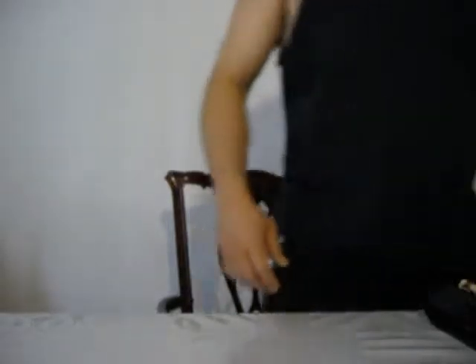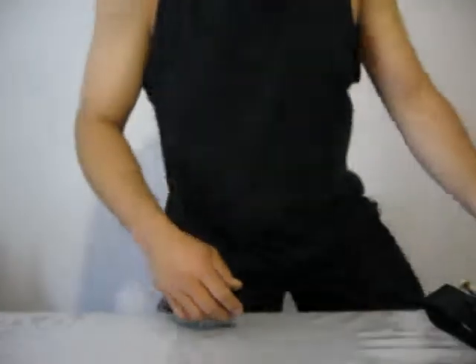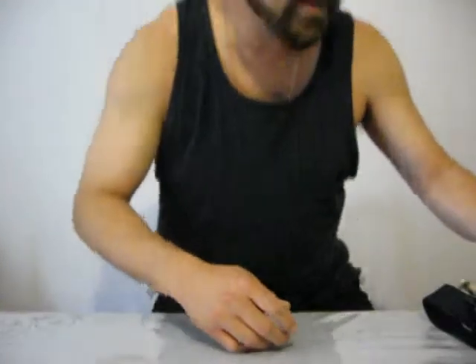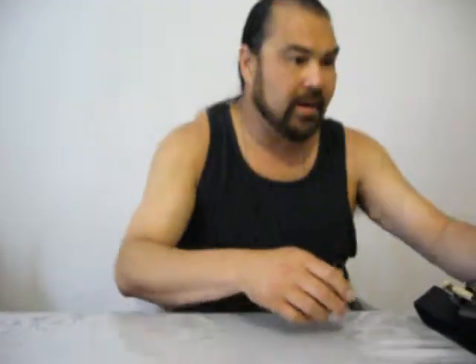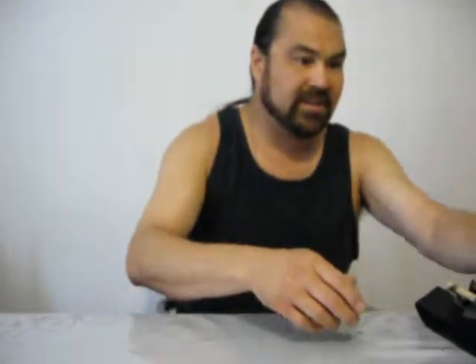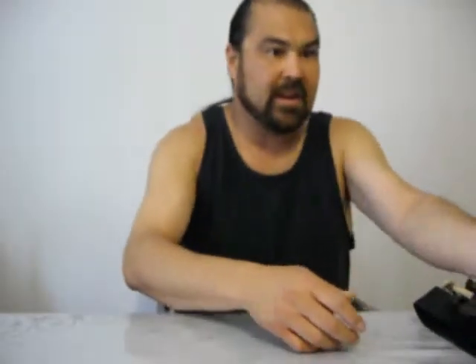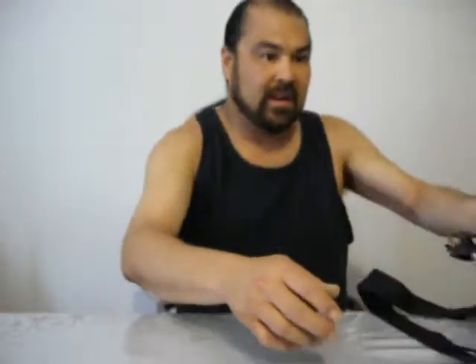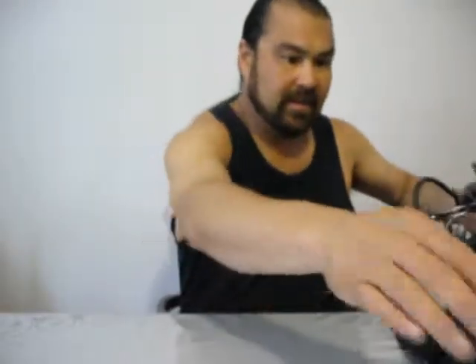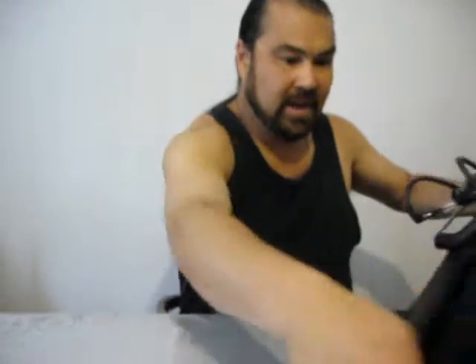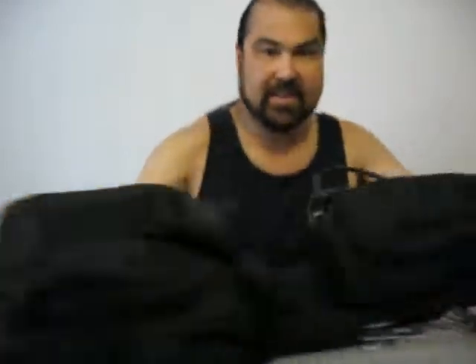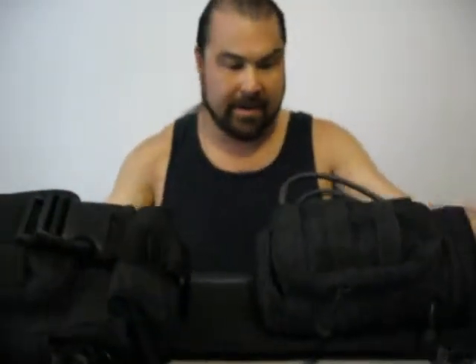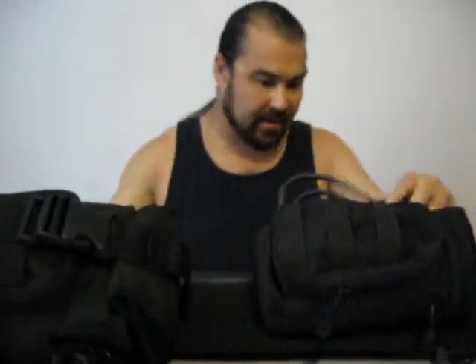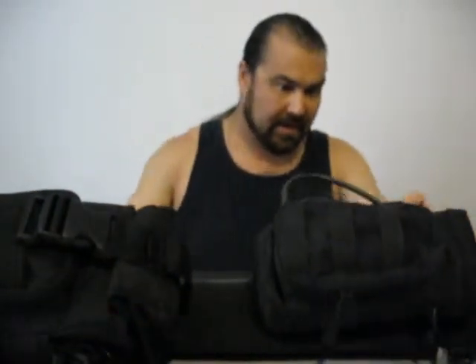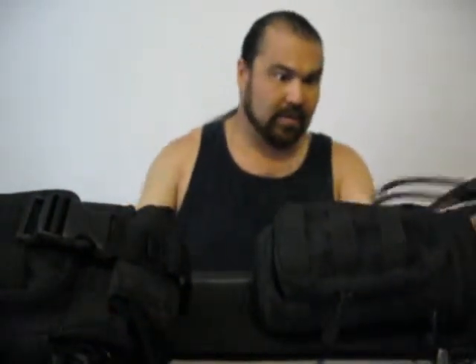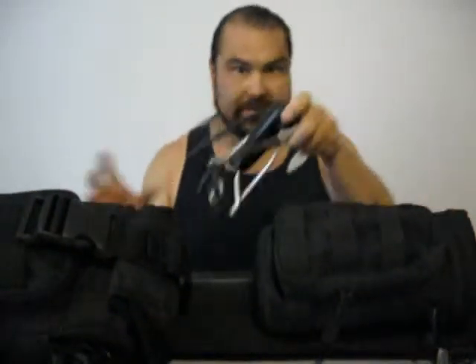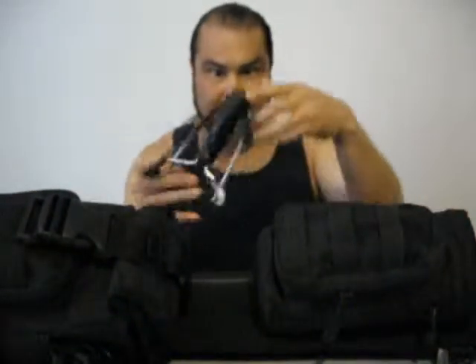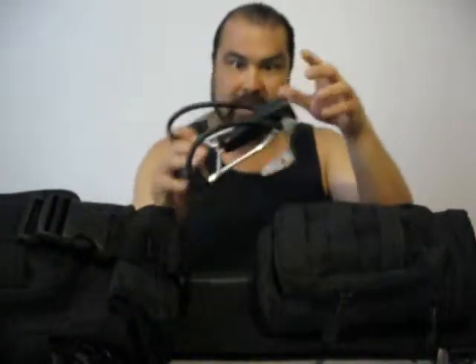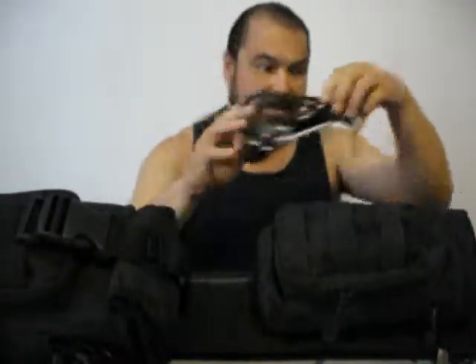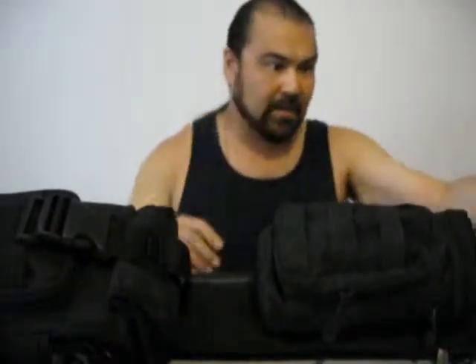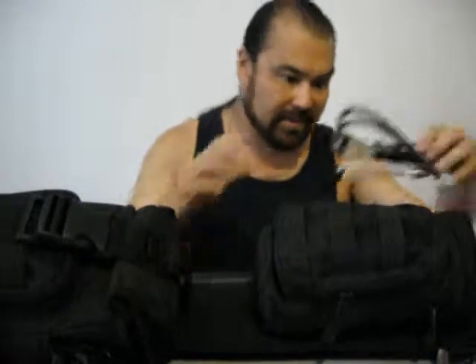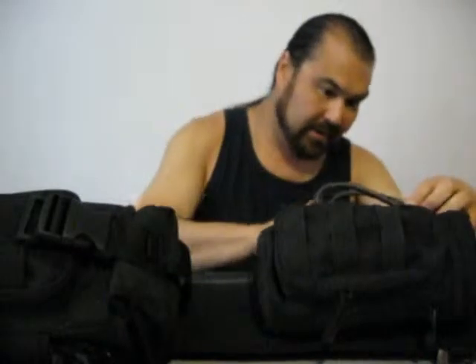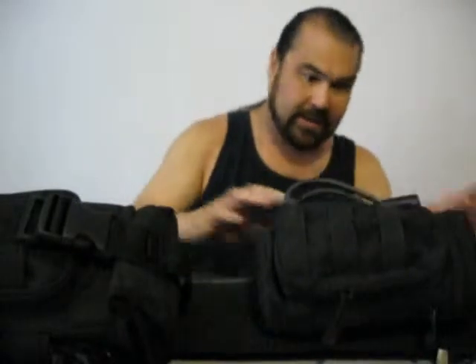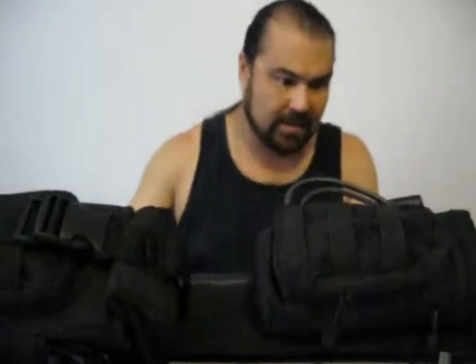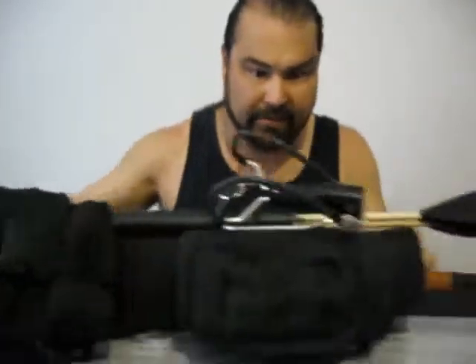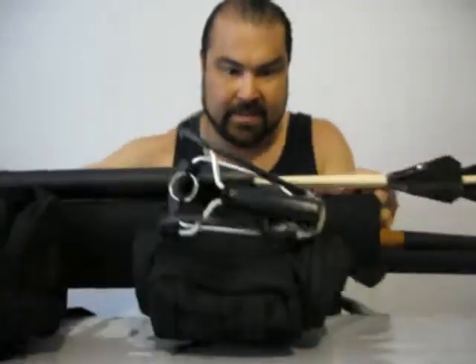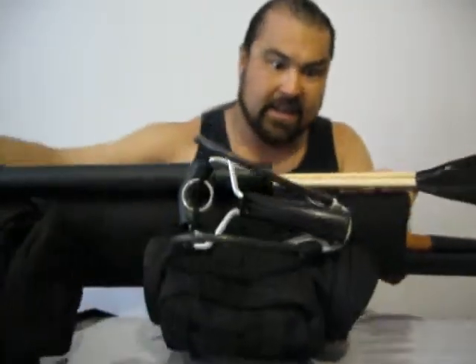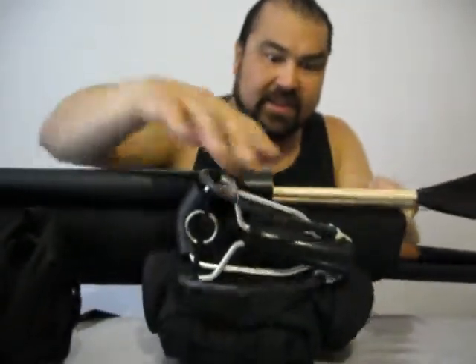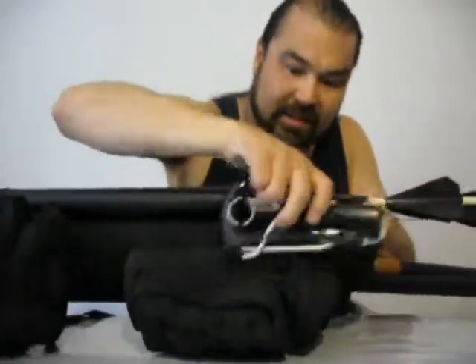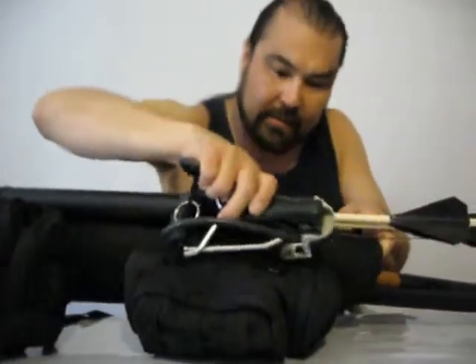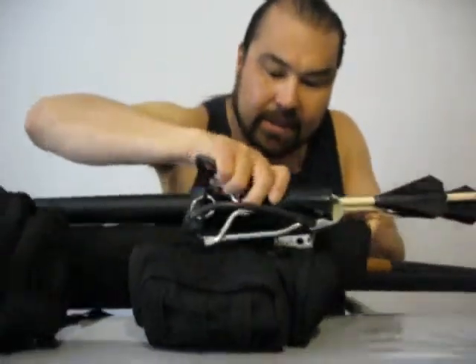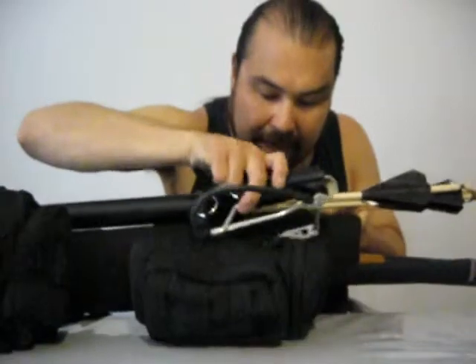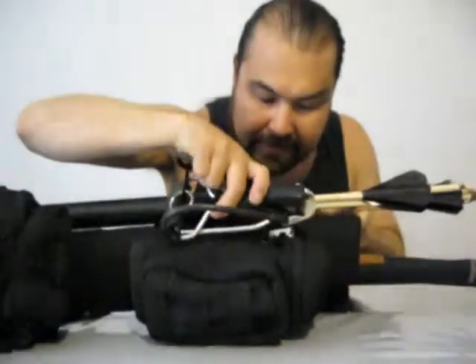We're going to cover the contents of the shotgun scabbard right here. I've got the sling bow just hooked in — you can see that — it's just hooked into one of the MOLLE straps right there.